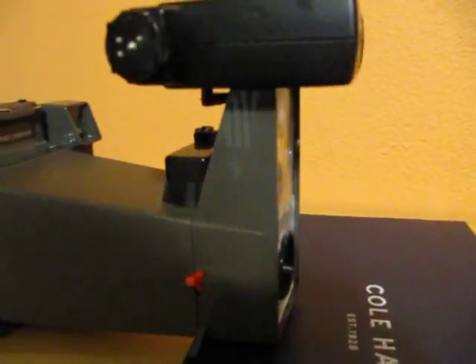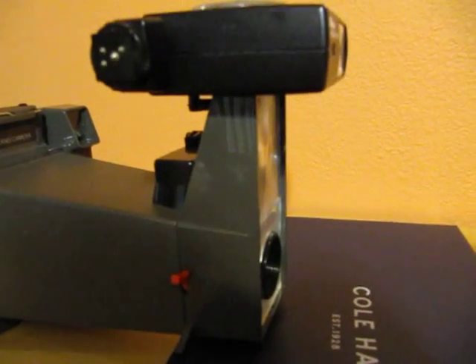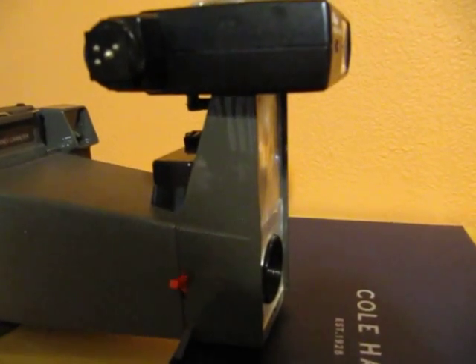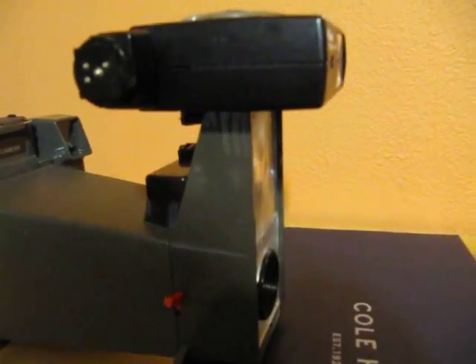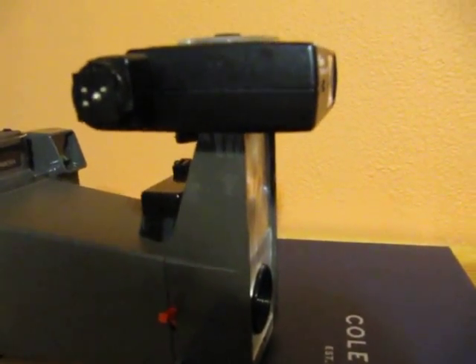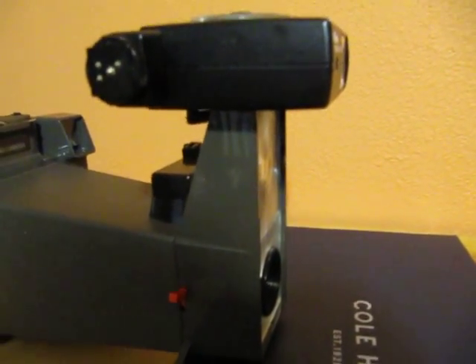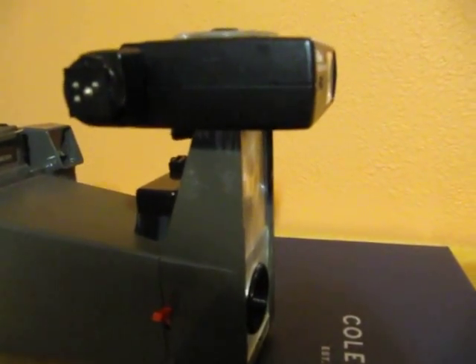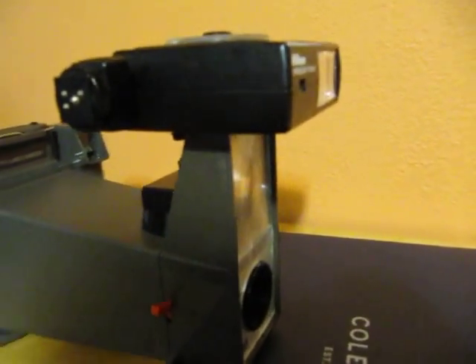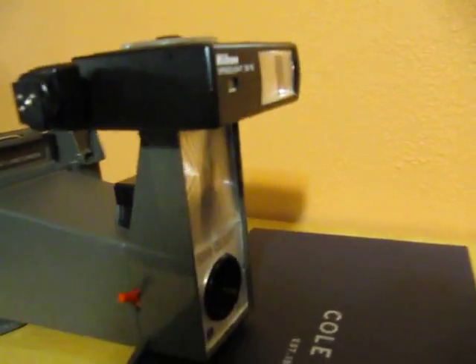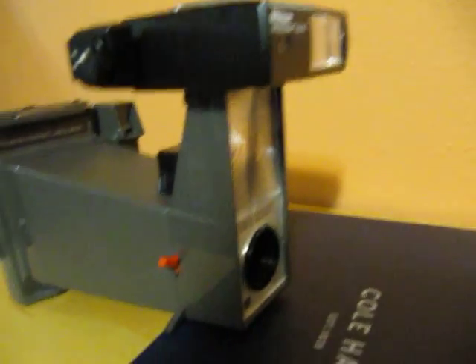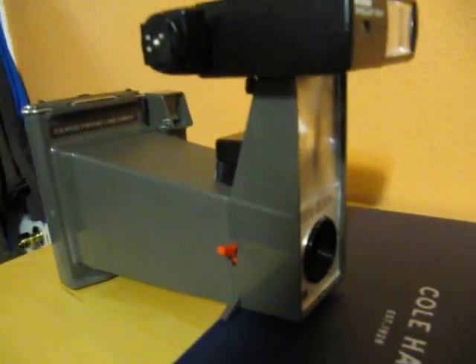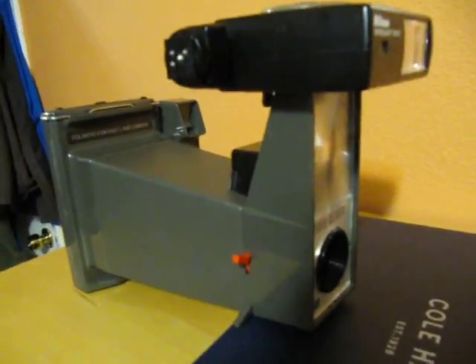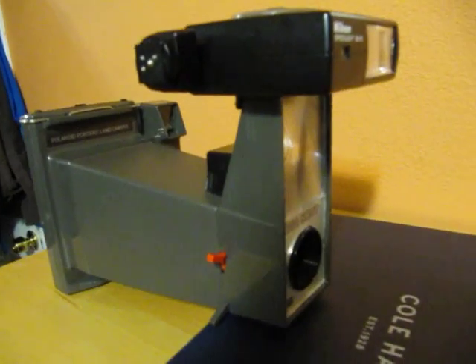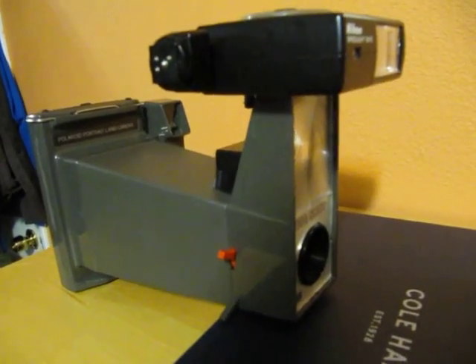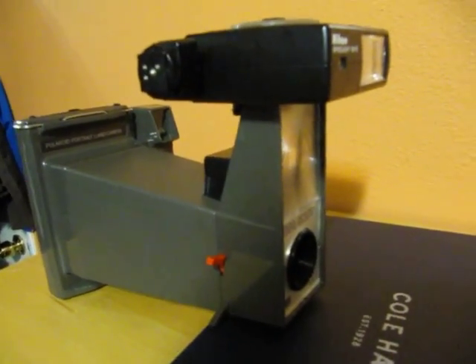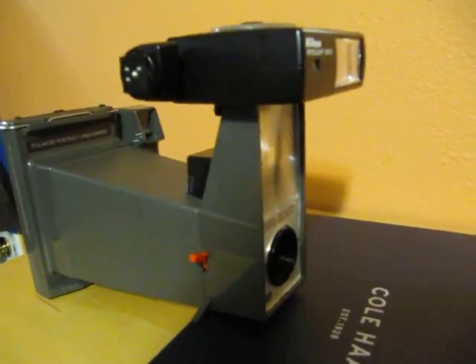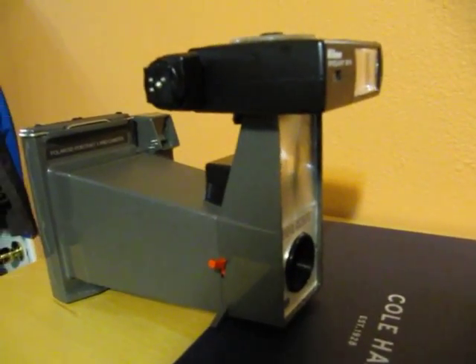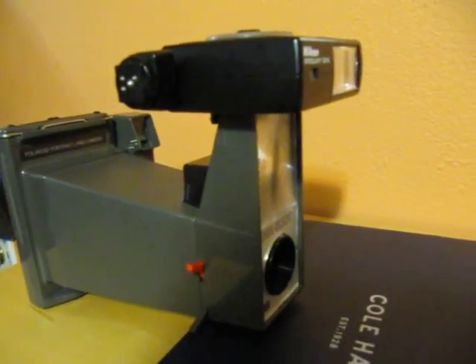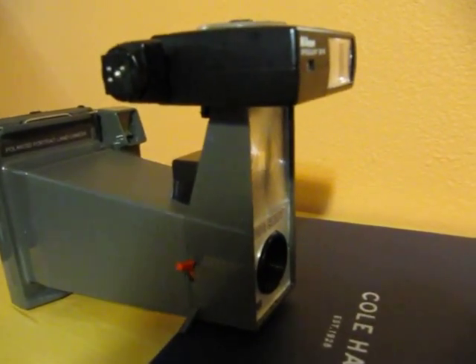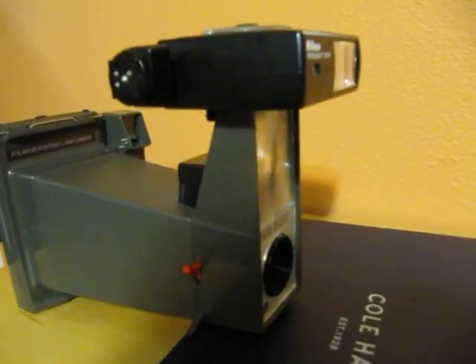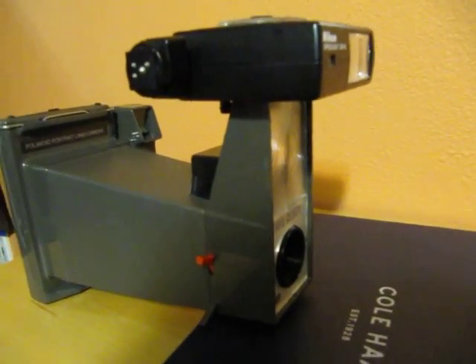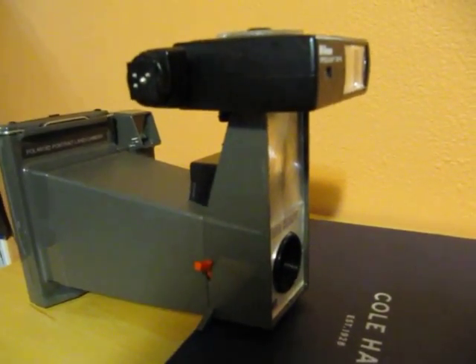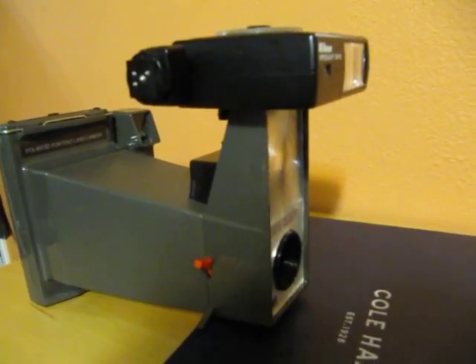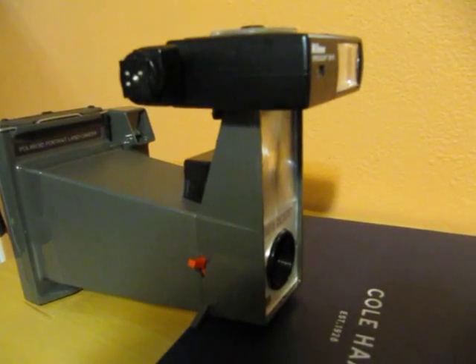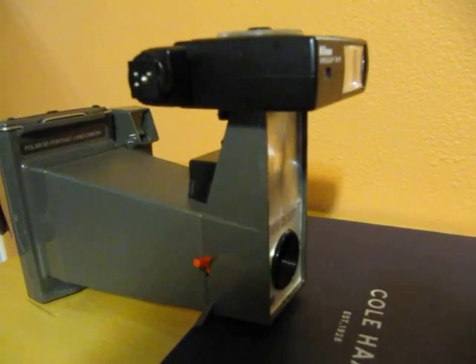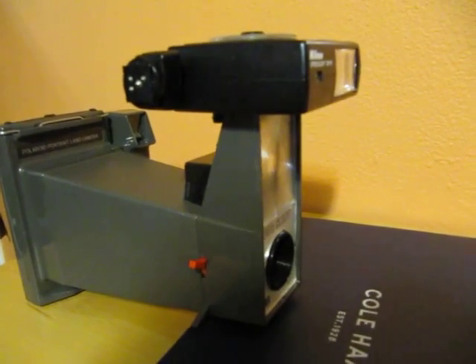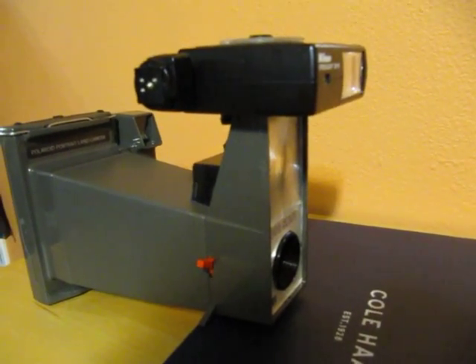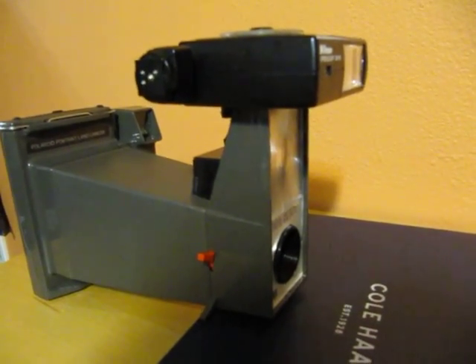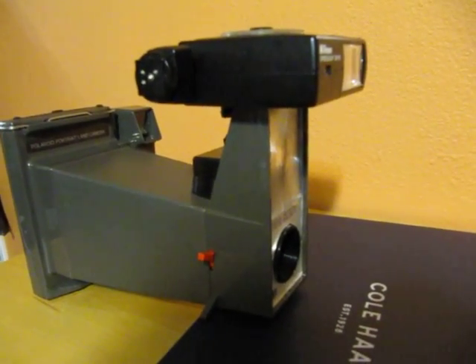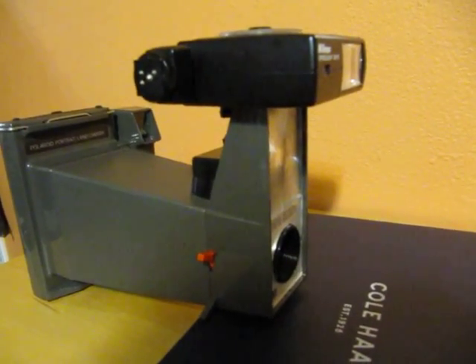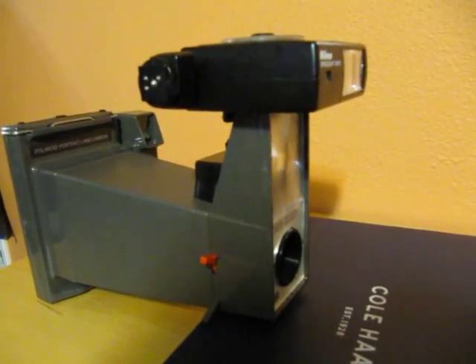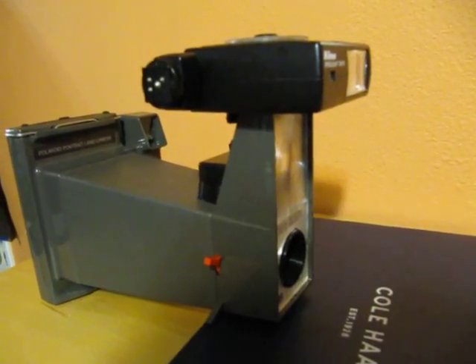But in the future, I will Velcro this flash onto the top of my camera so that it's balanced. When you go to parties and stuff and you want to take cool photos of your friends and whatnot, it'll be all balanced and won't fall off.